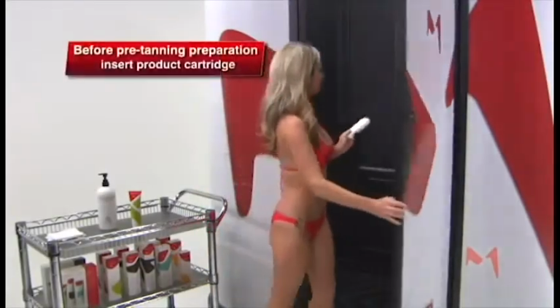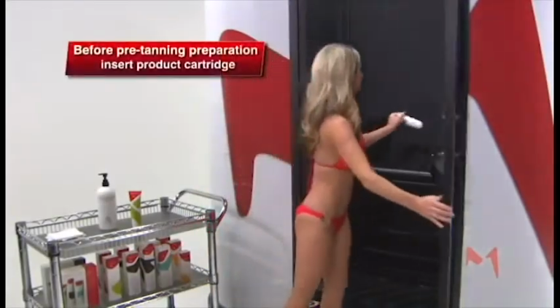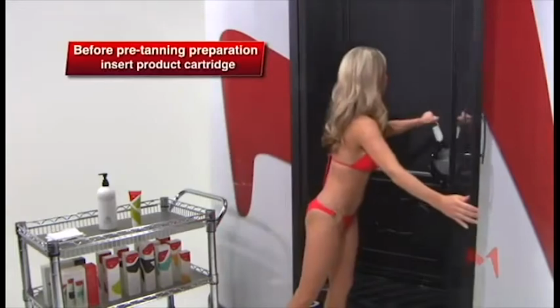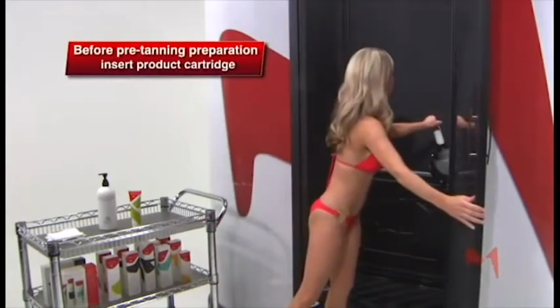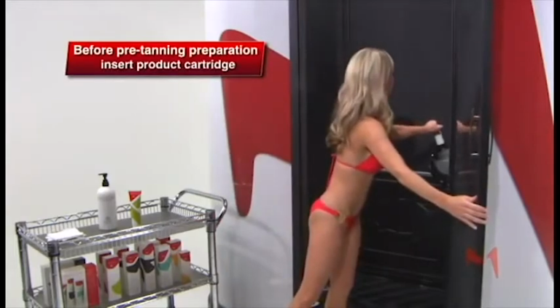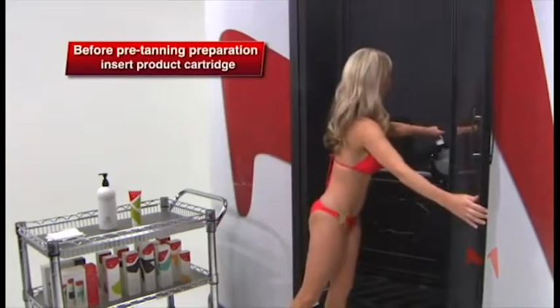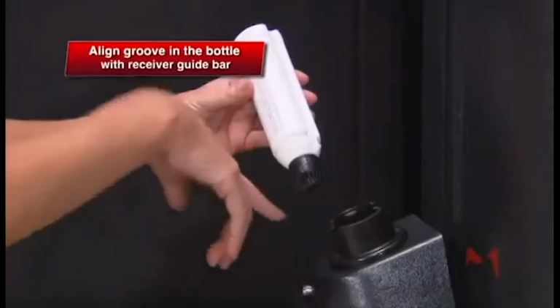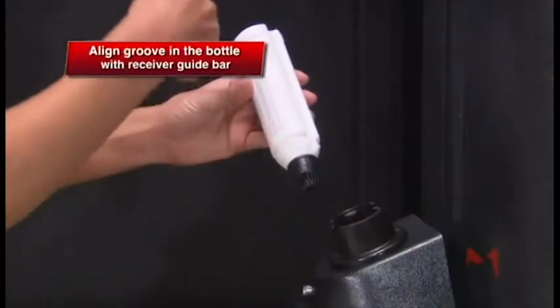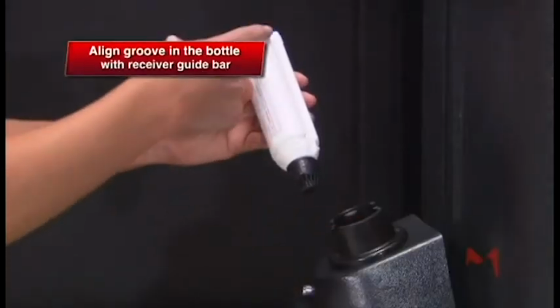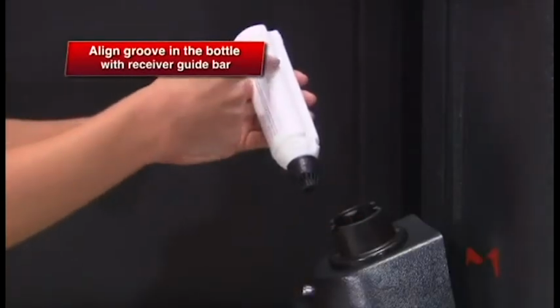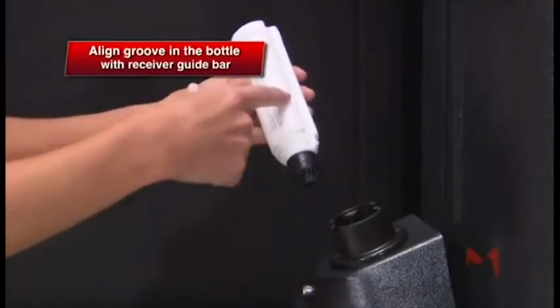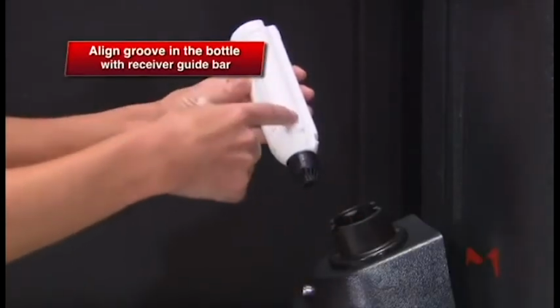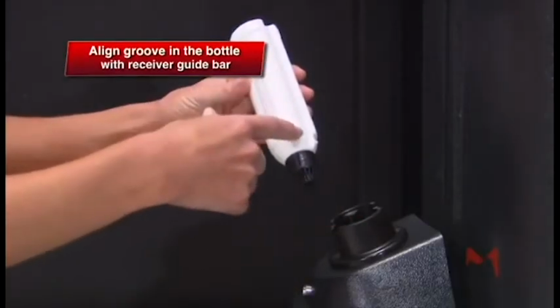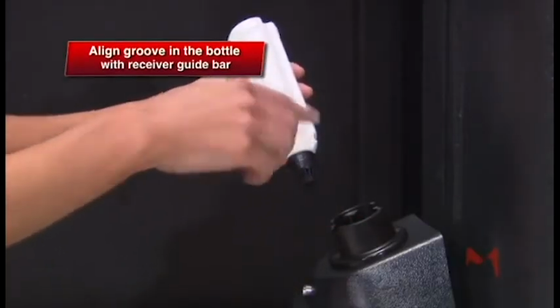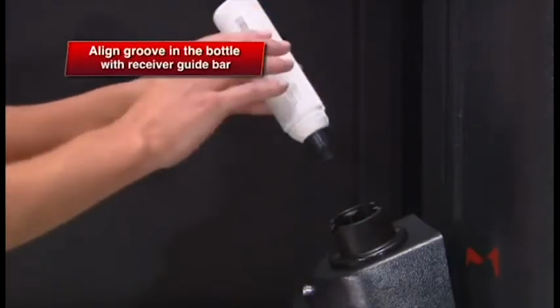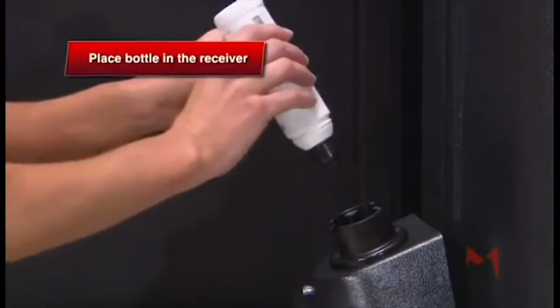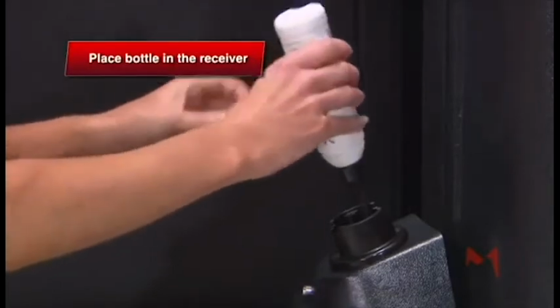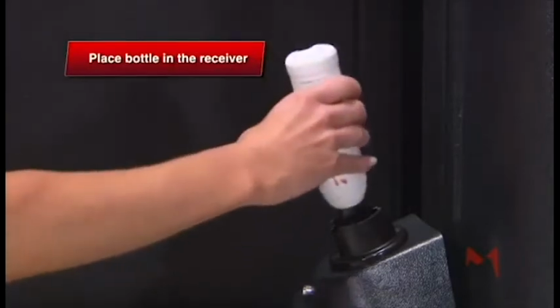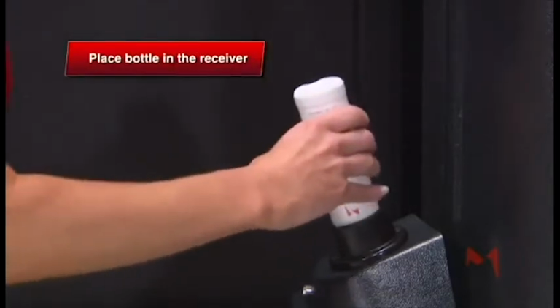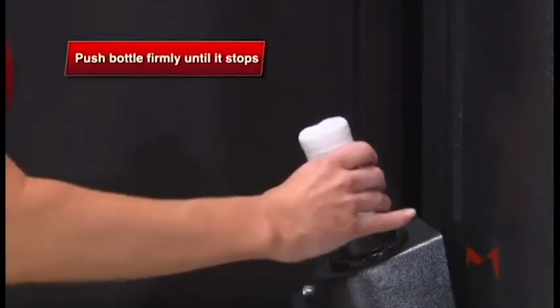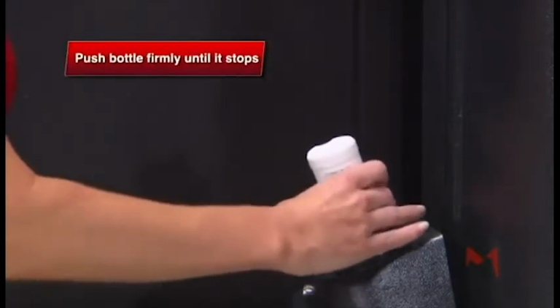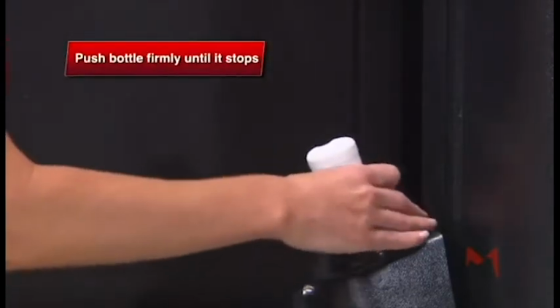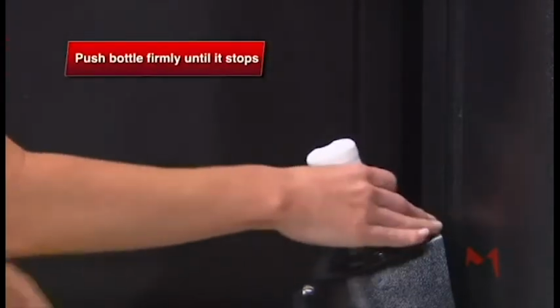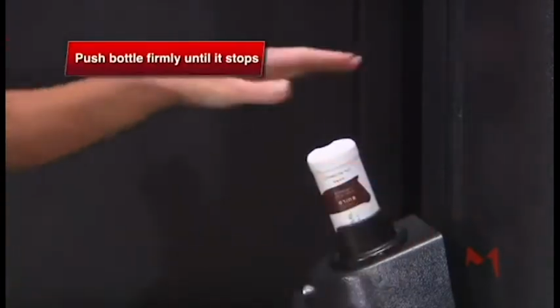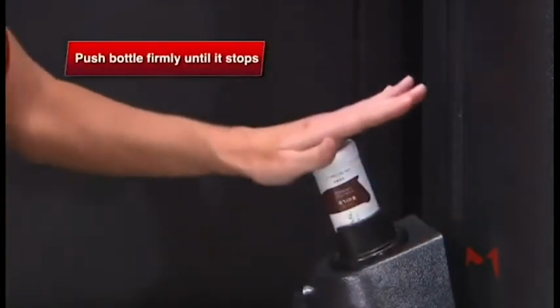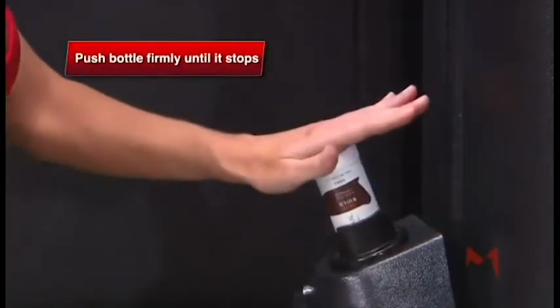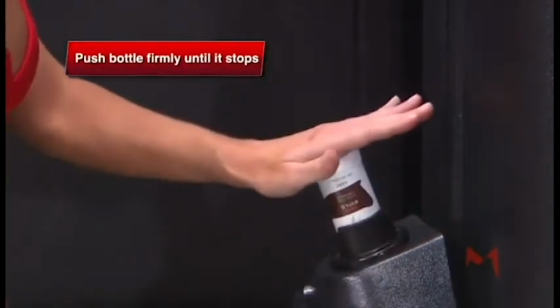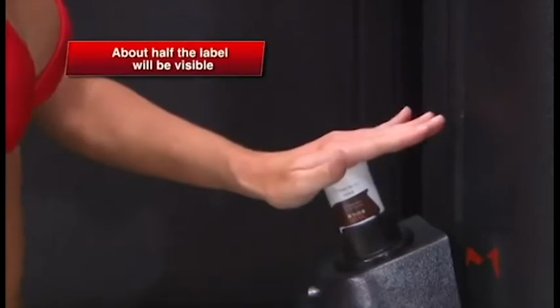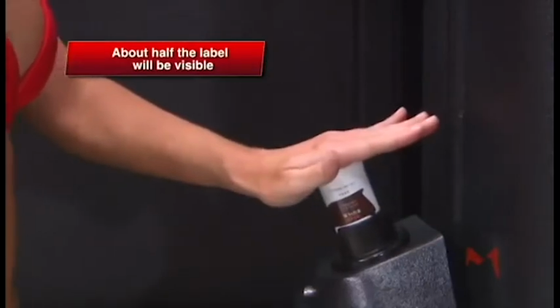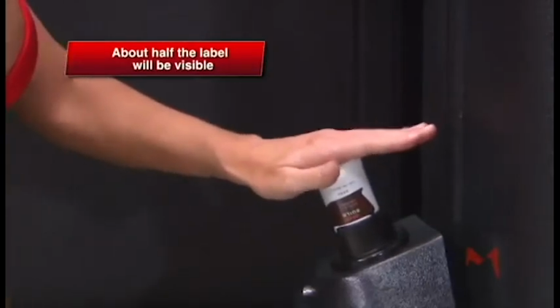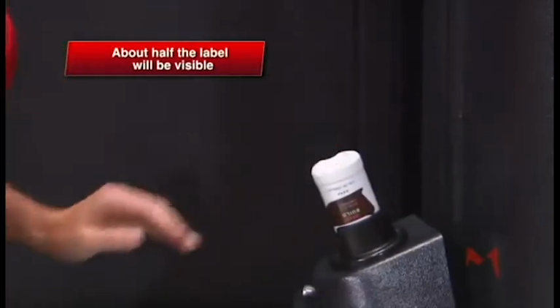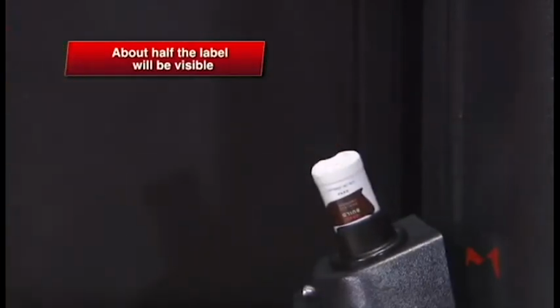you will need to insert your product cartridge. Align the groove in the bottle with the receiver's guide bar and place the bottle into the receiver. Push the bottle firmly until it stops. About half of the label will still be visible.